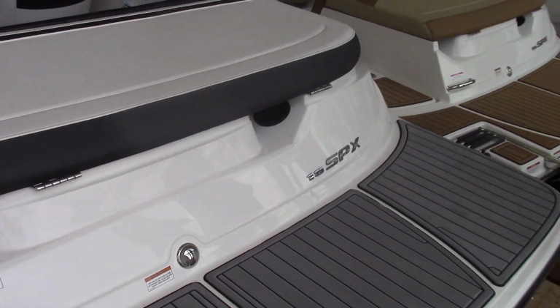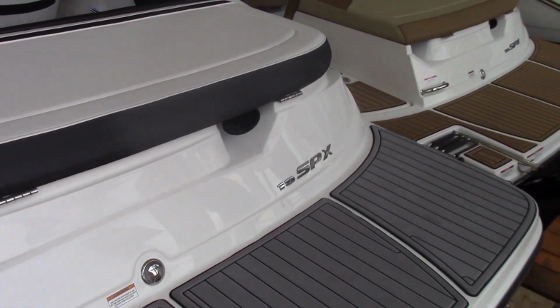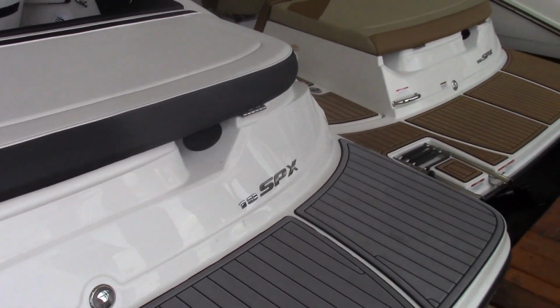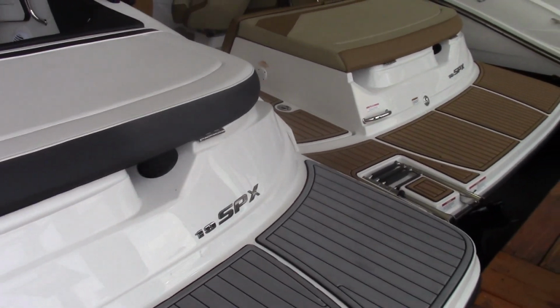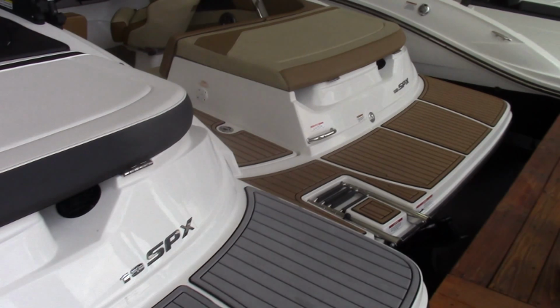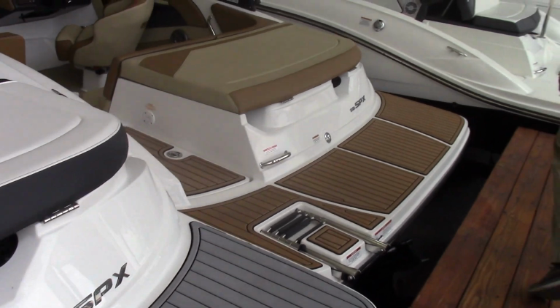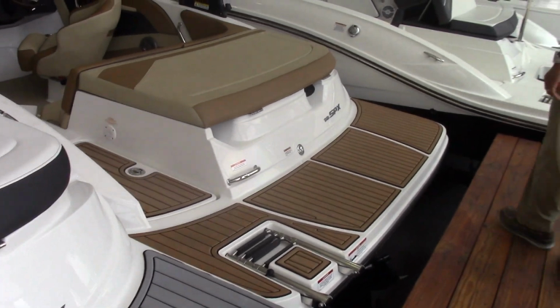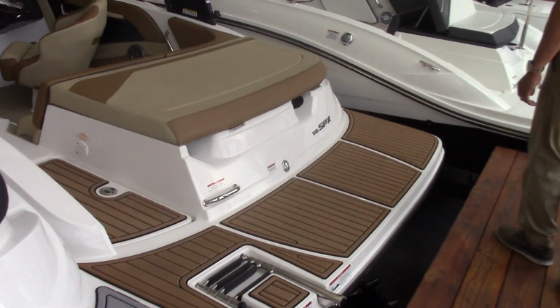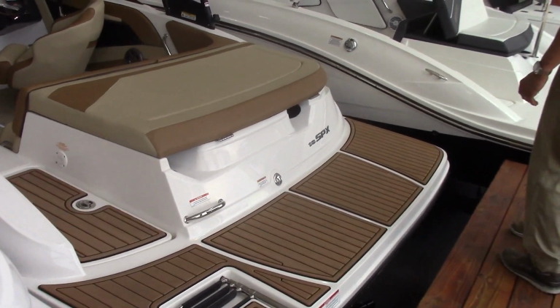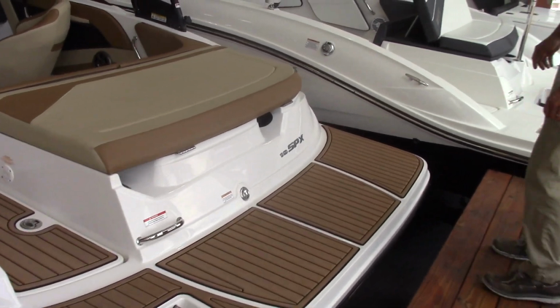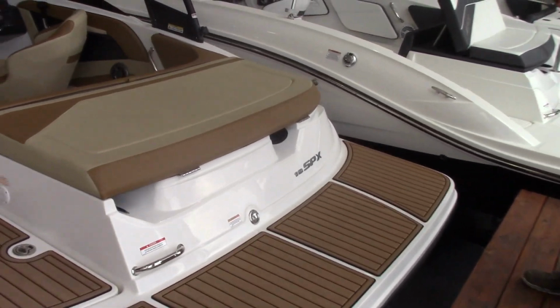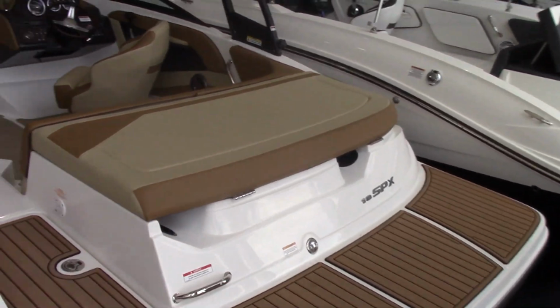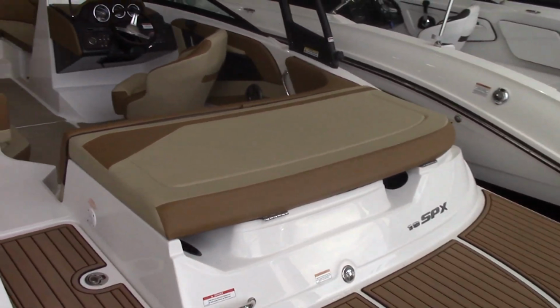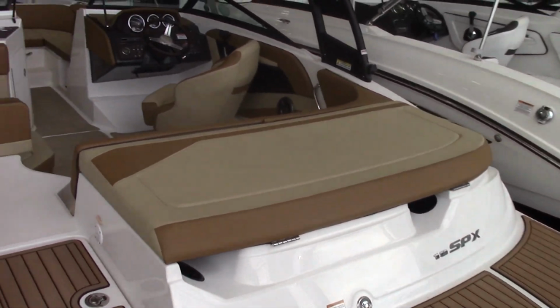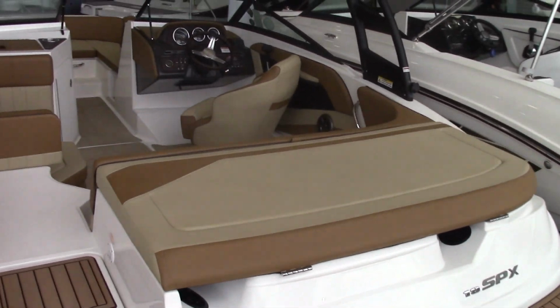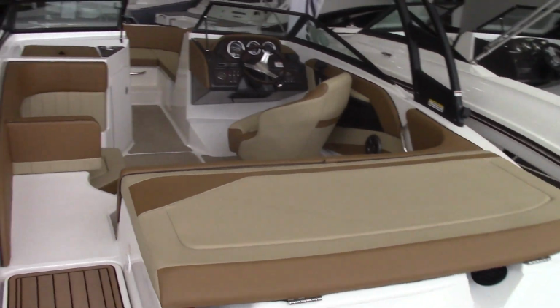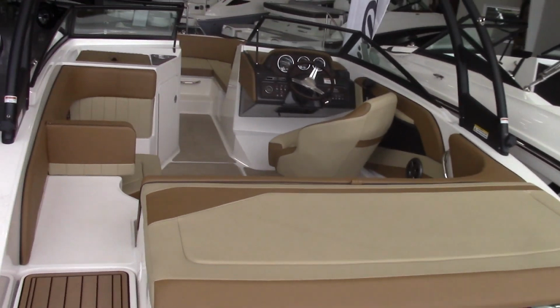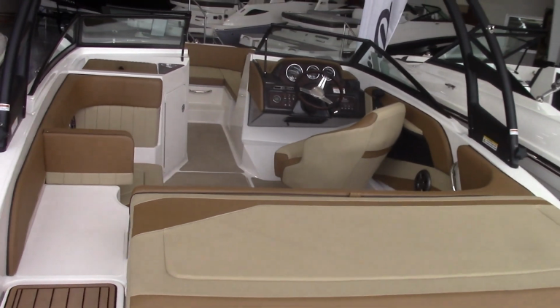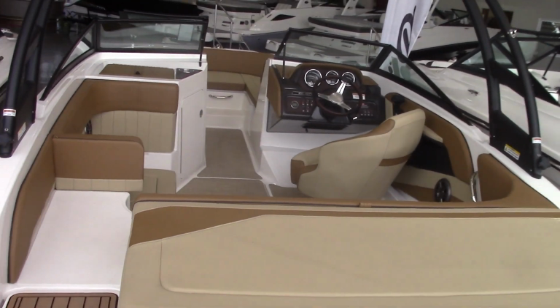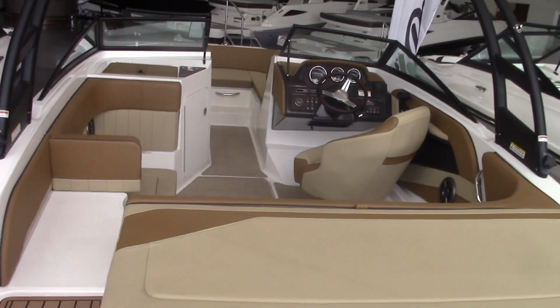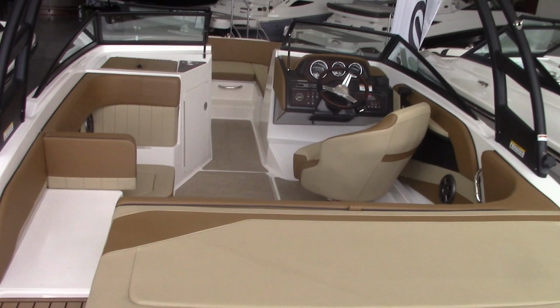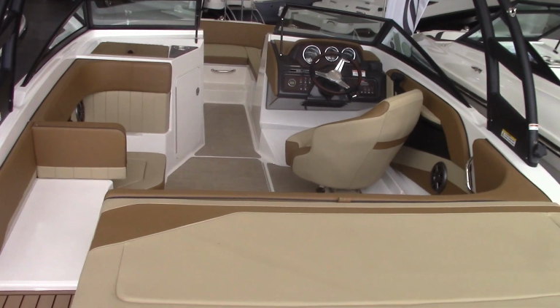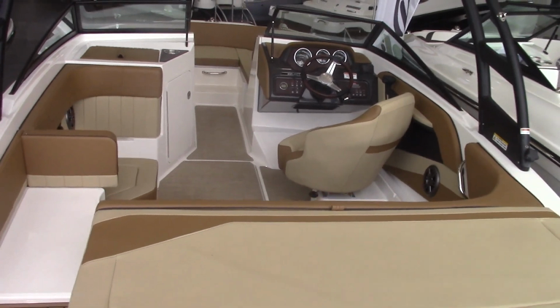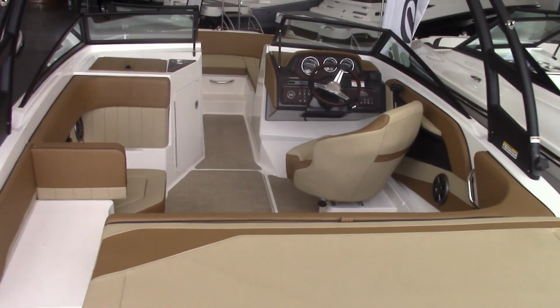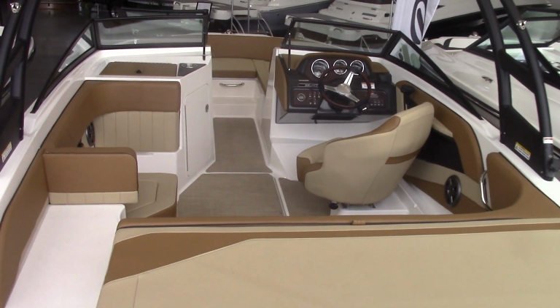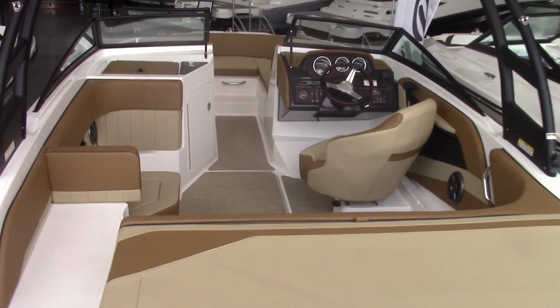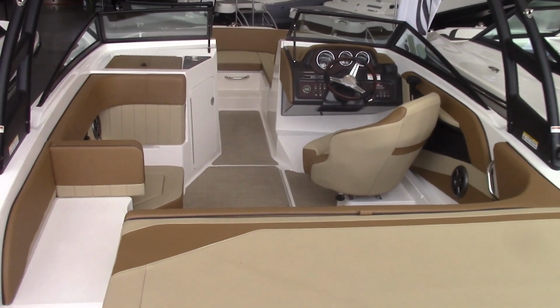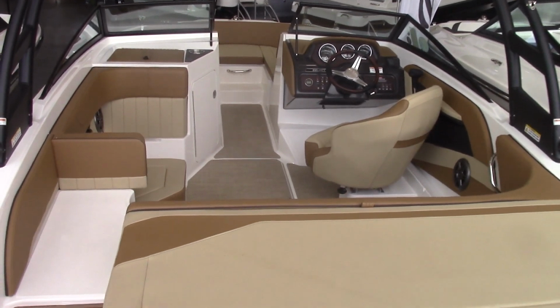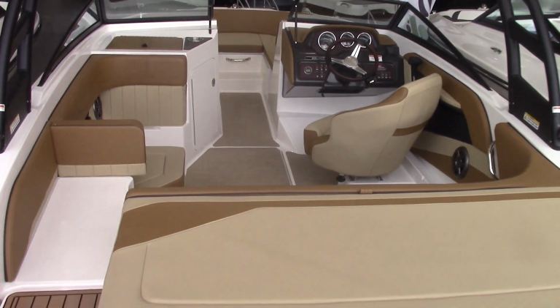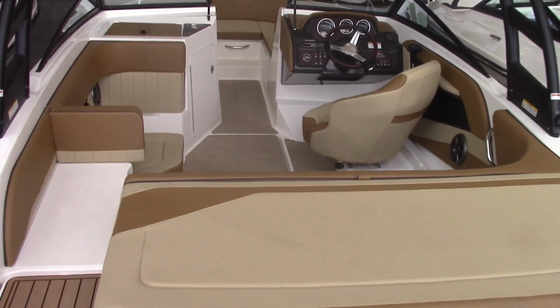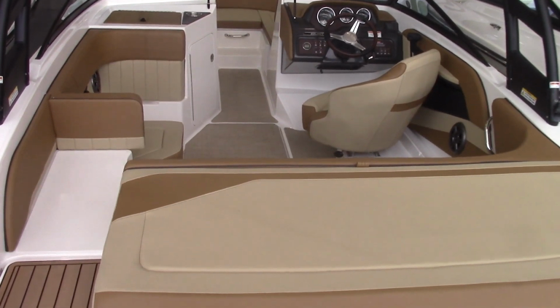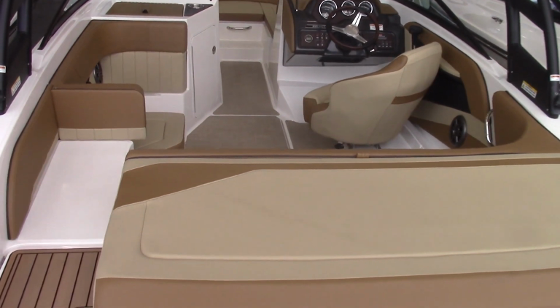Down here we've got a very similar boat. Again, the sea deck on the back, and this one has the trim level with the SLX select package in it.